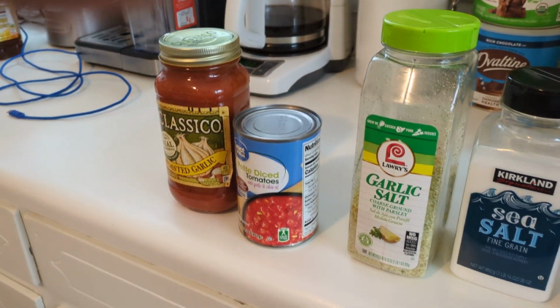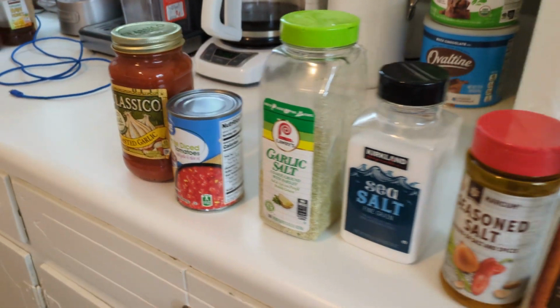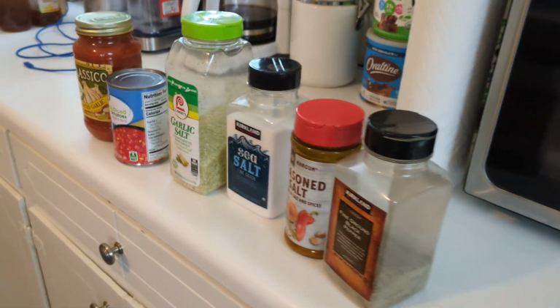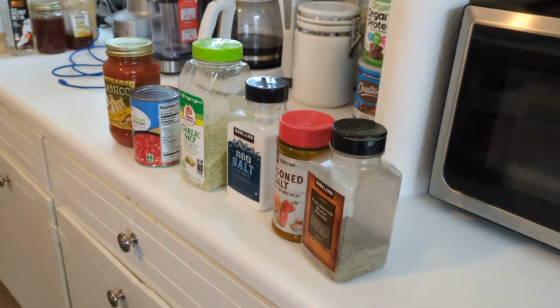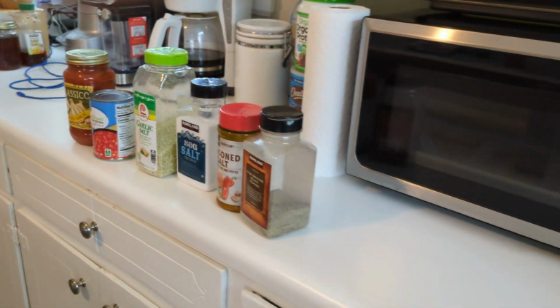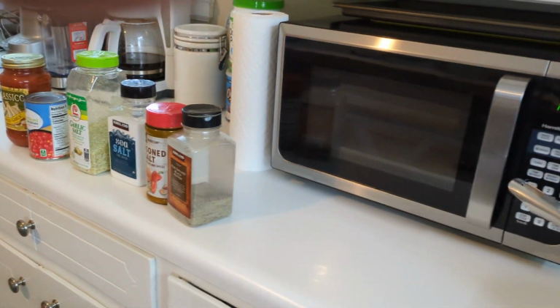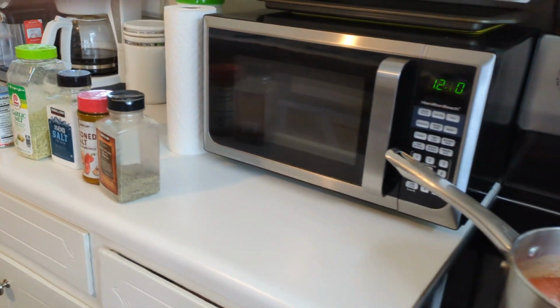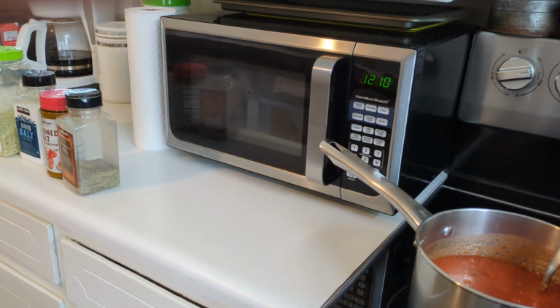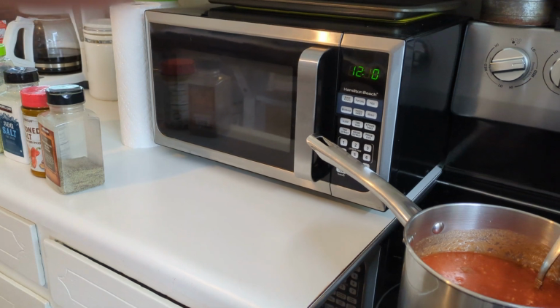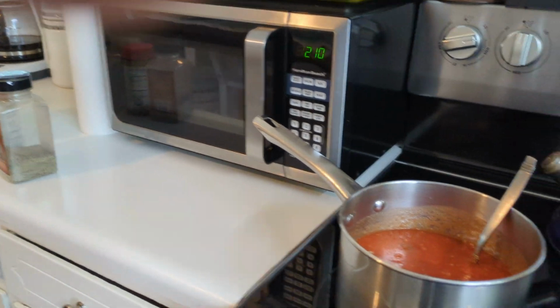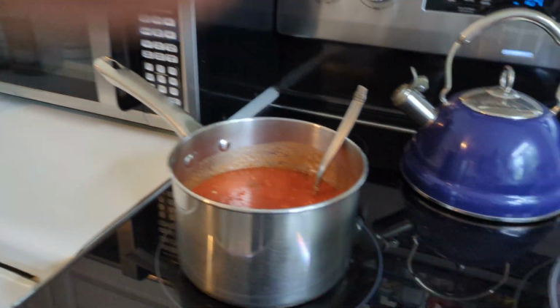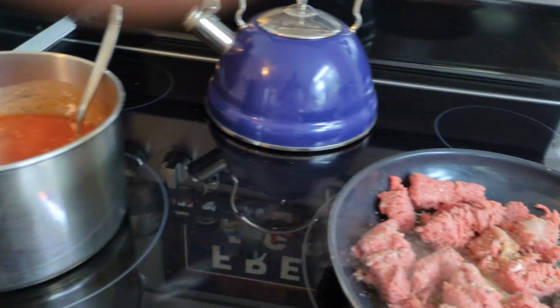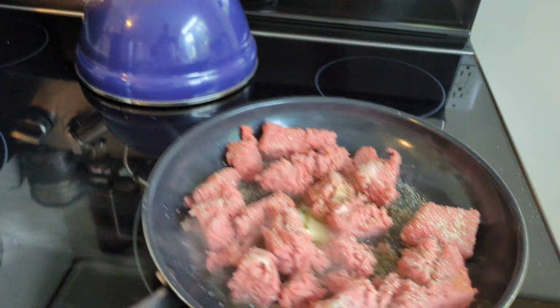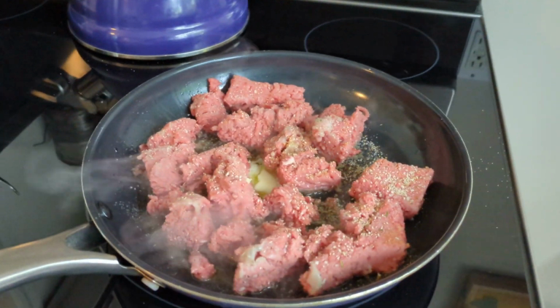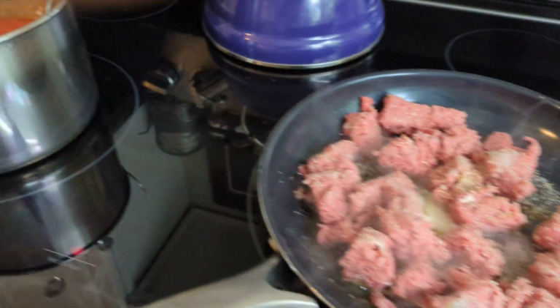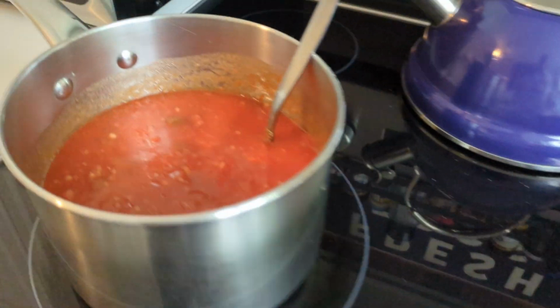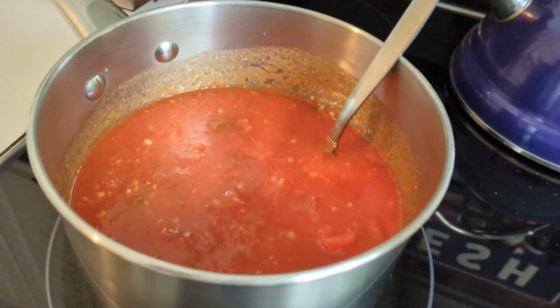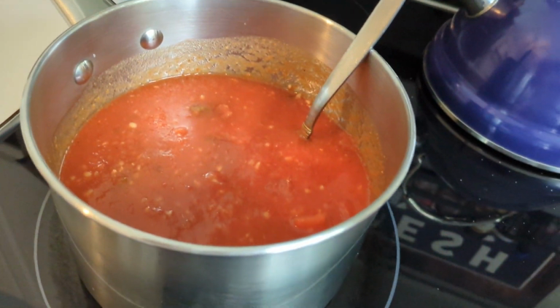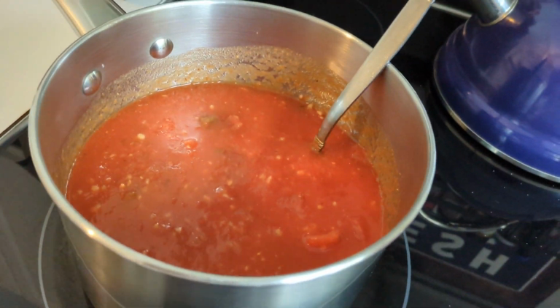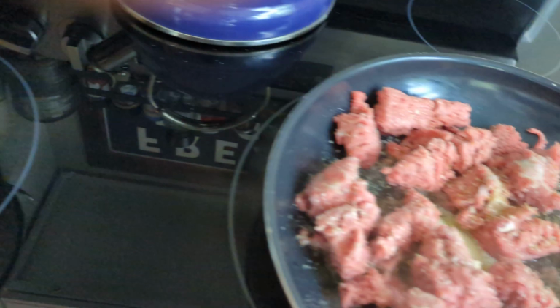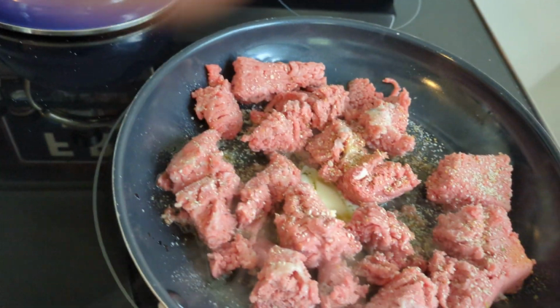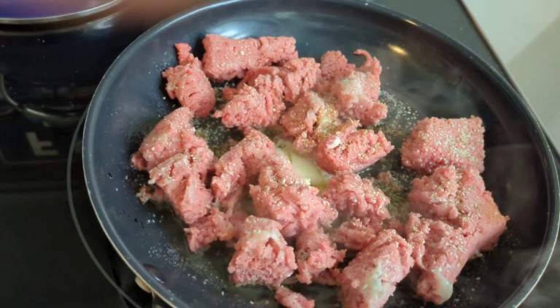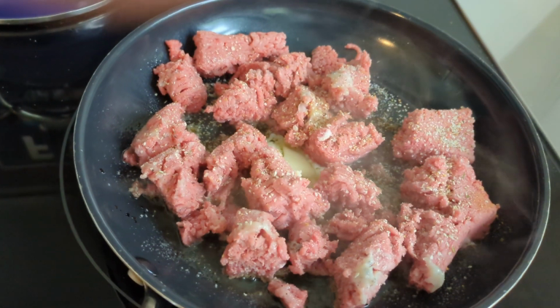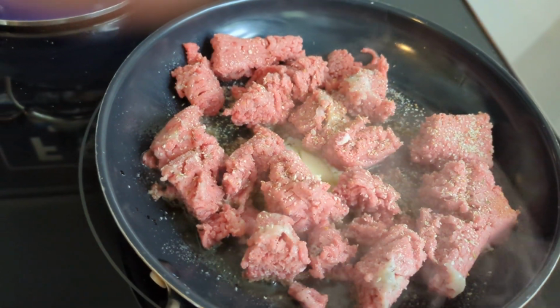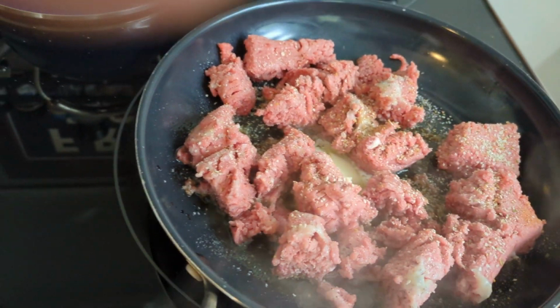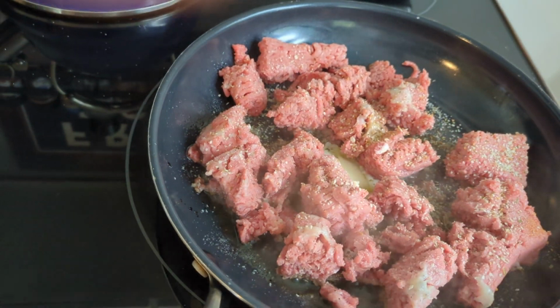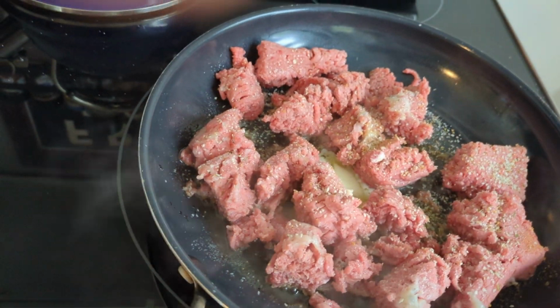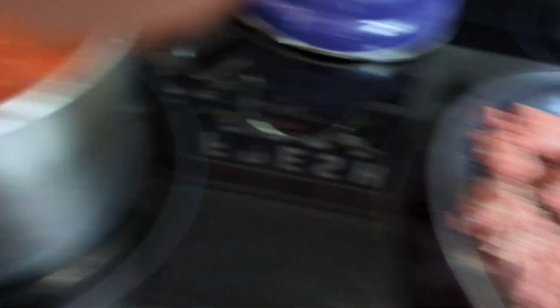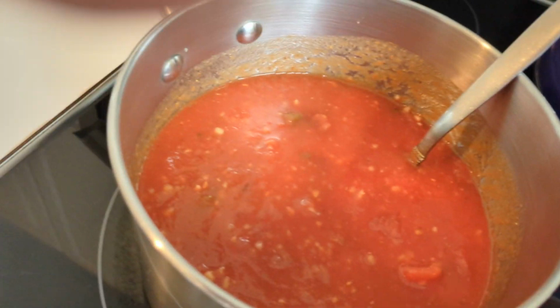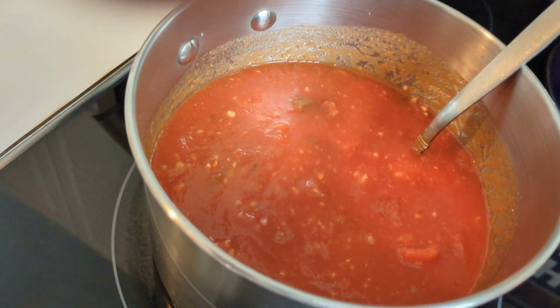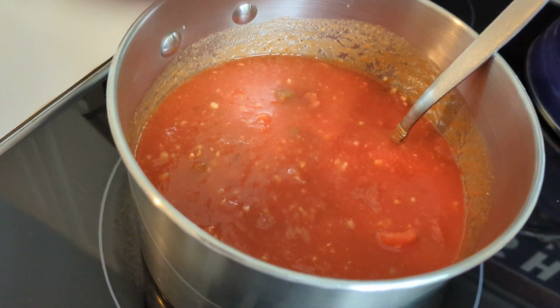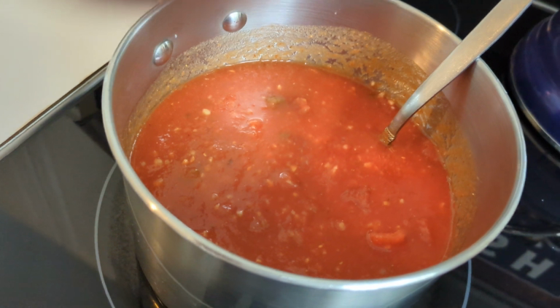You could use Ragu, Prego, whatever you like. When you let this meat brown up with the onion and the garlic in there, put it in here with this sauce.